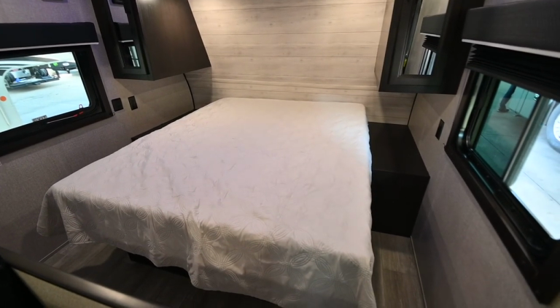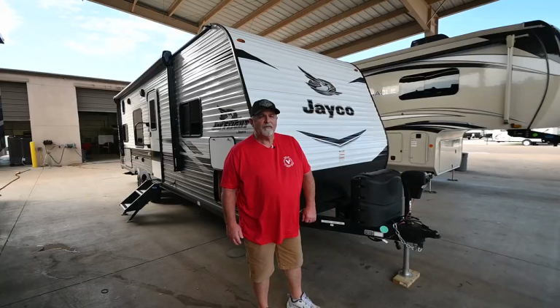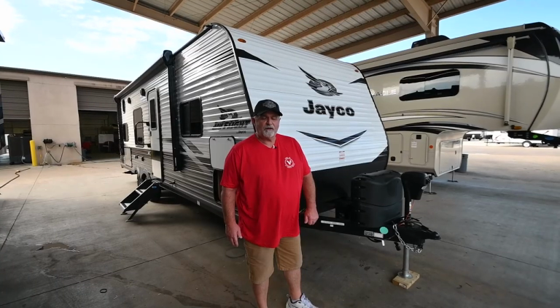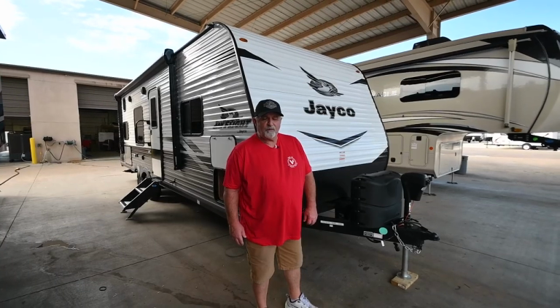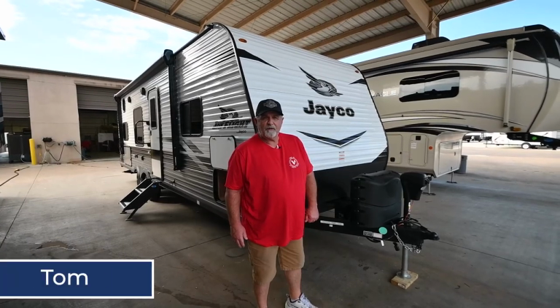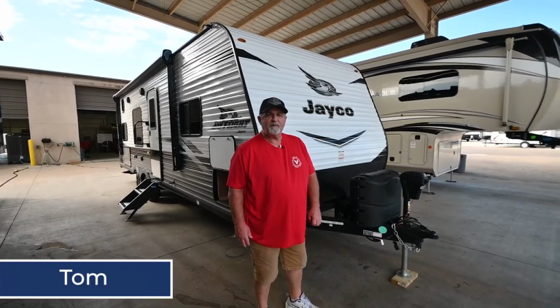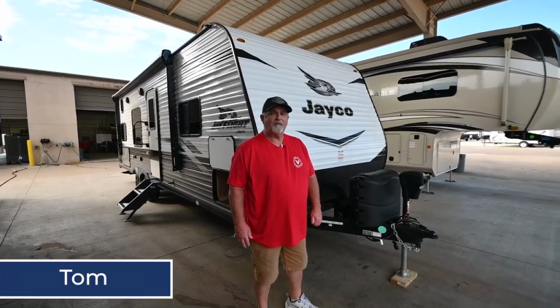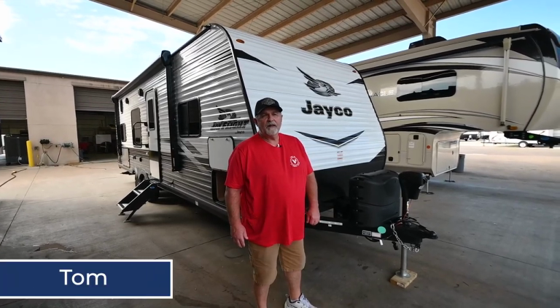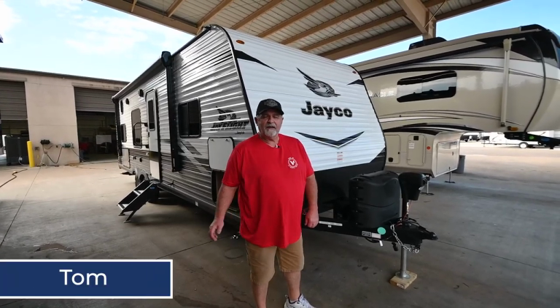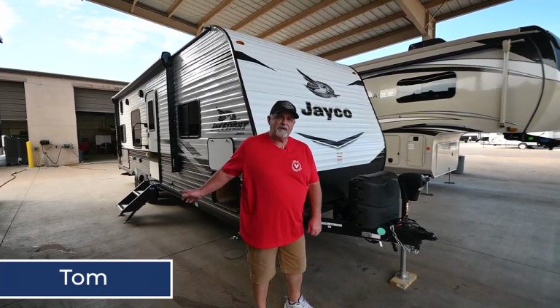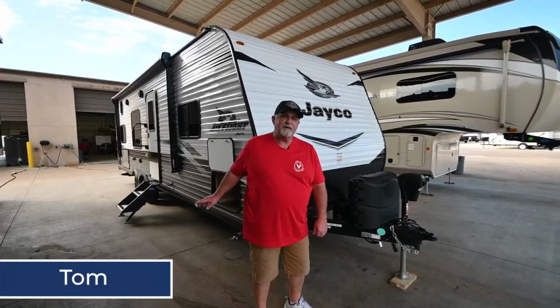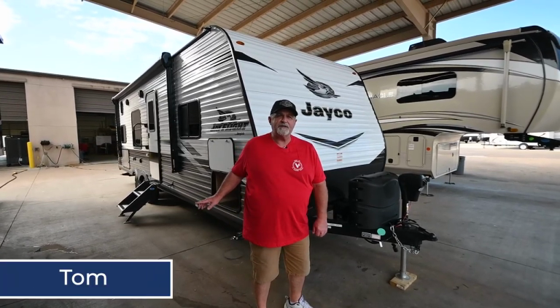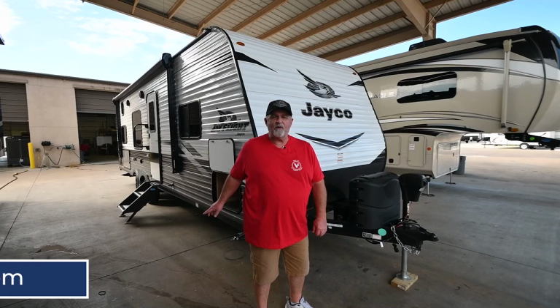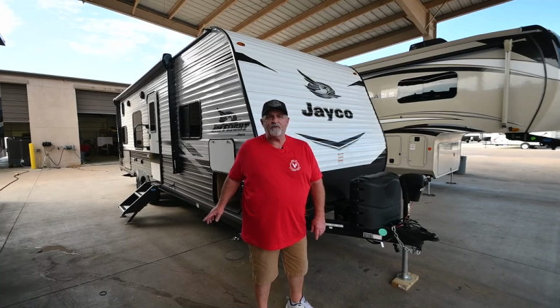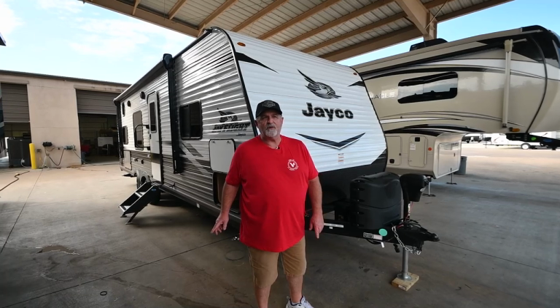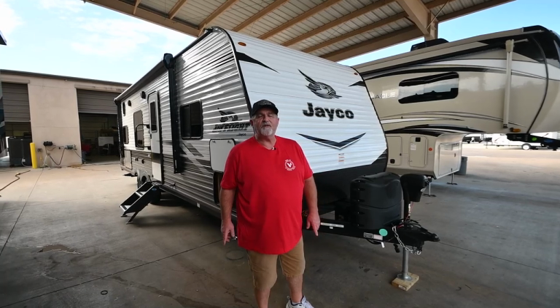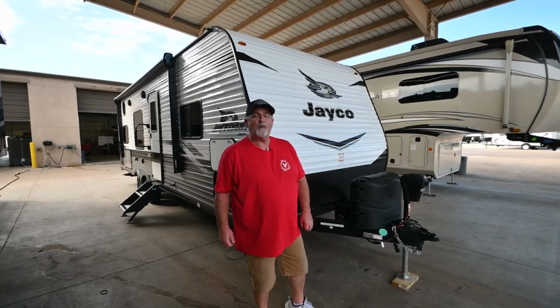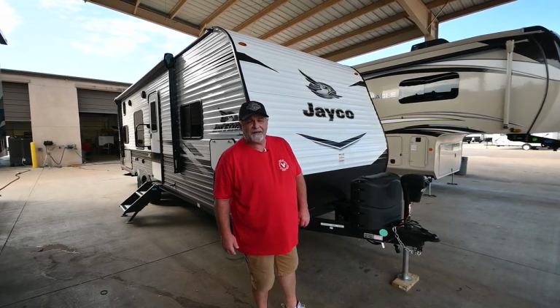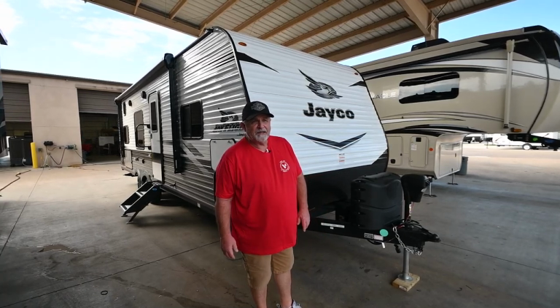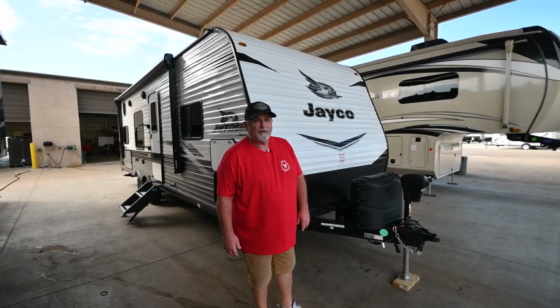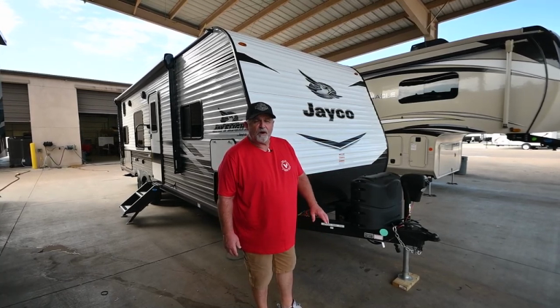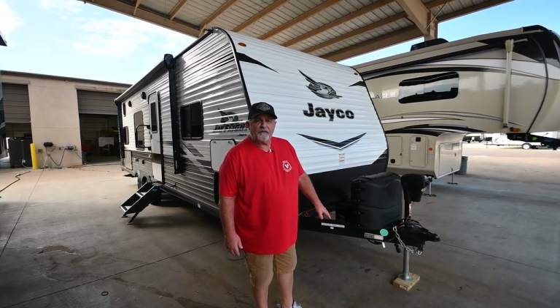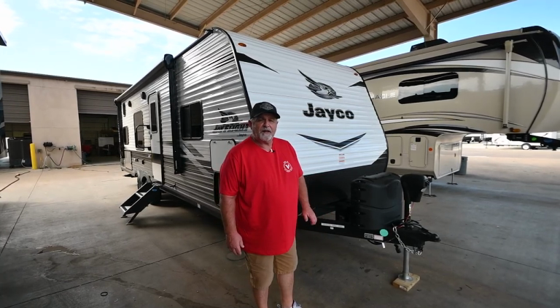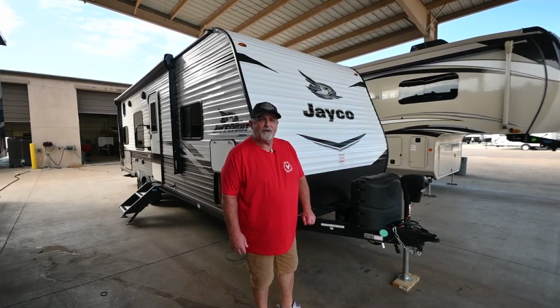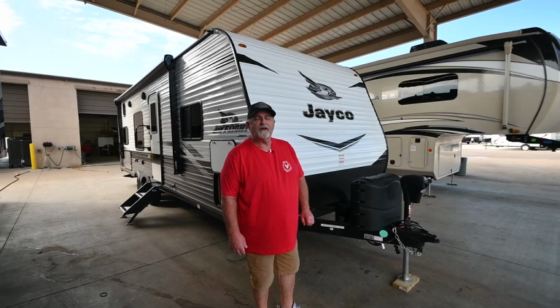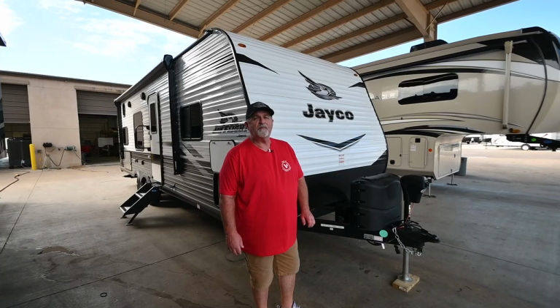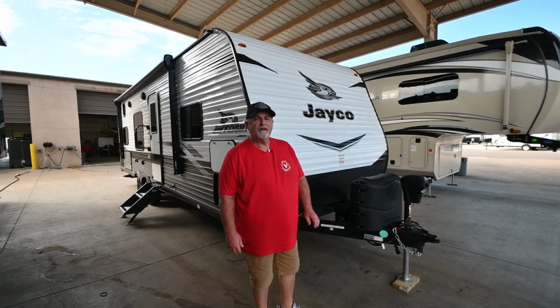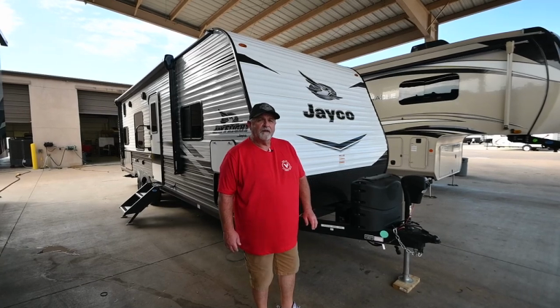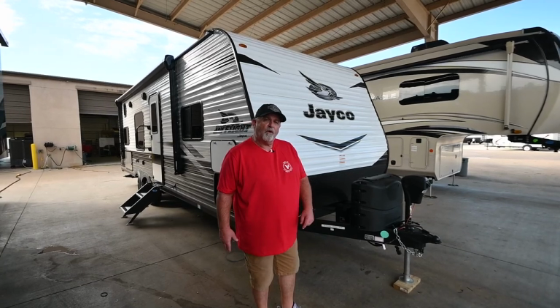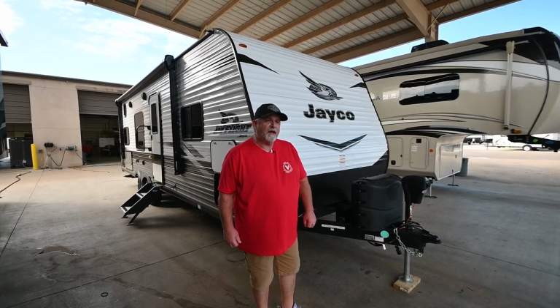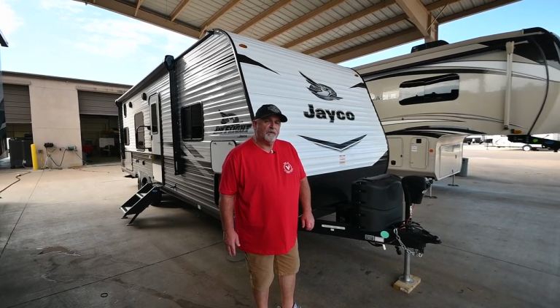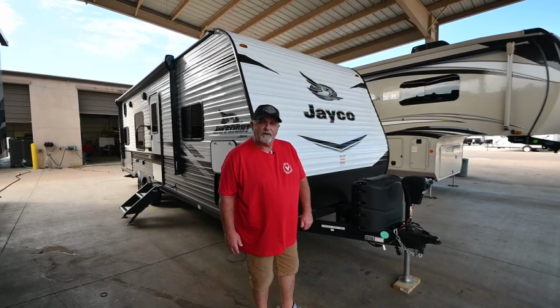Hello everyone, my name is Tom and this is the Jayco 264 BH. I'm going to do a walk around on the outside, show you how things operate, then we'll go inside and take a look in there too.